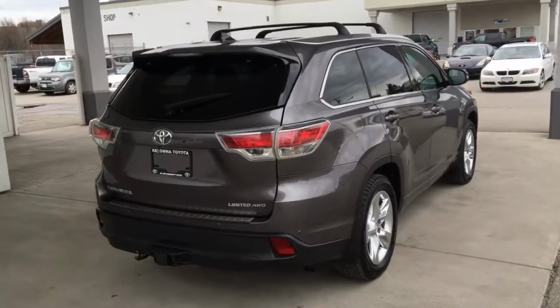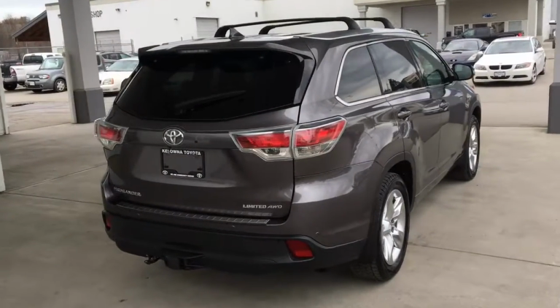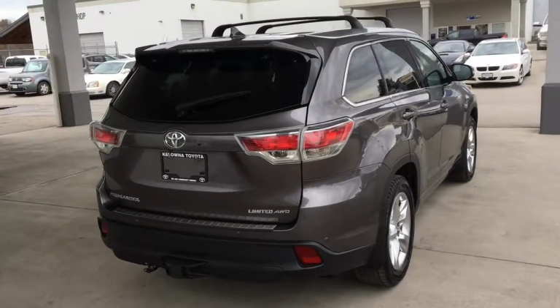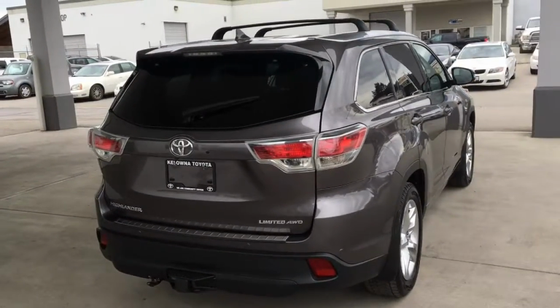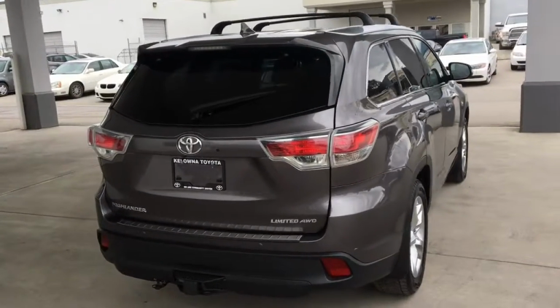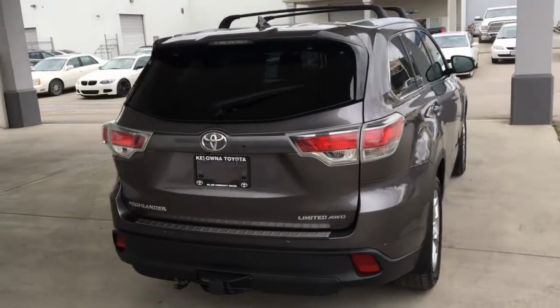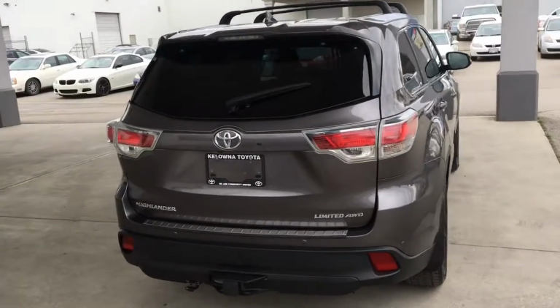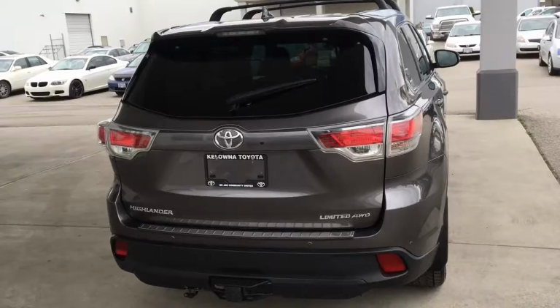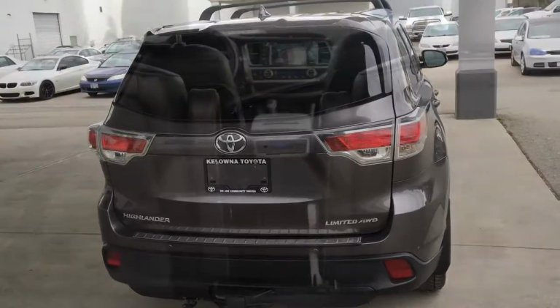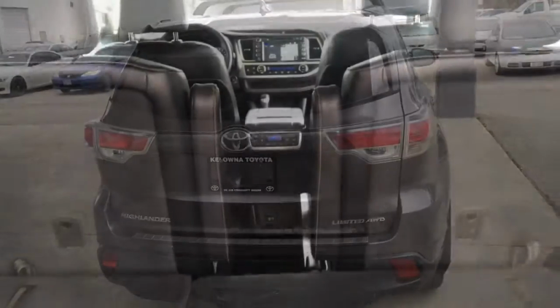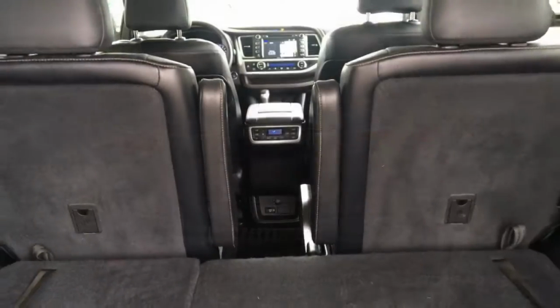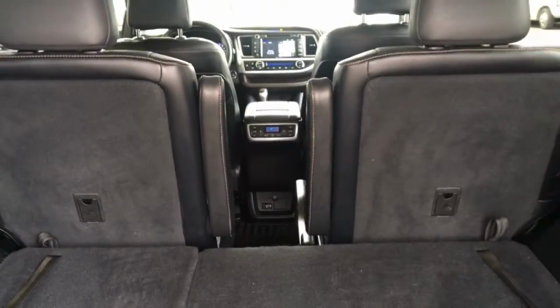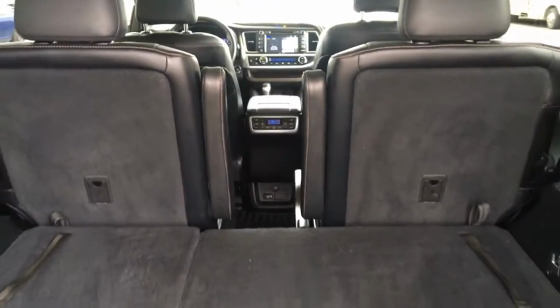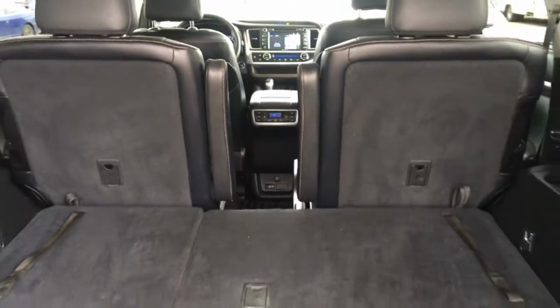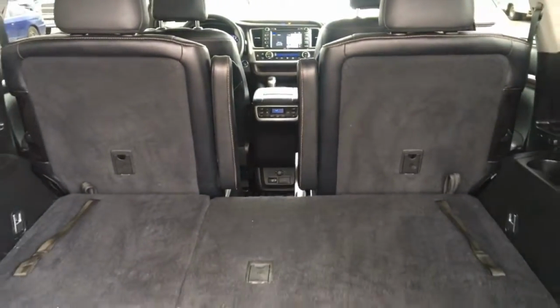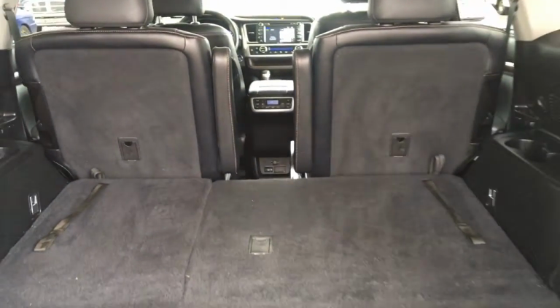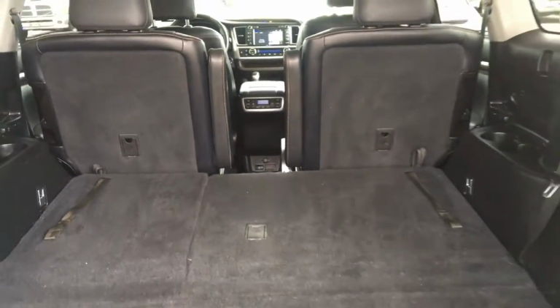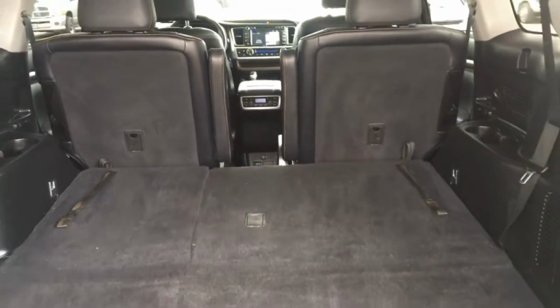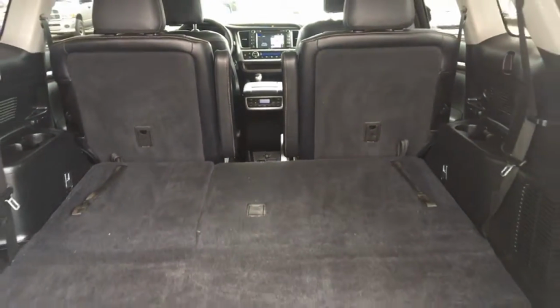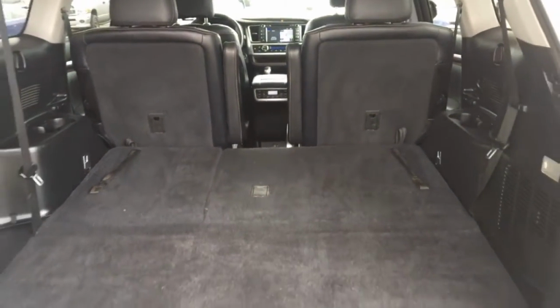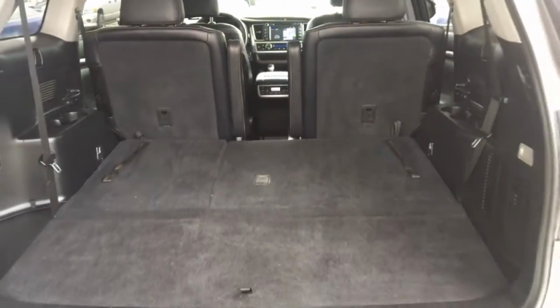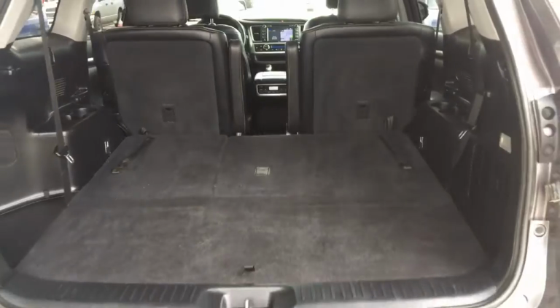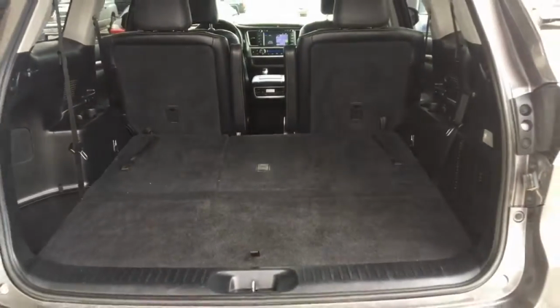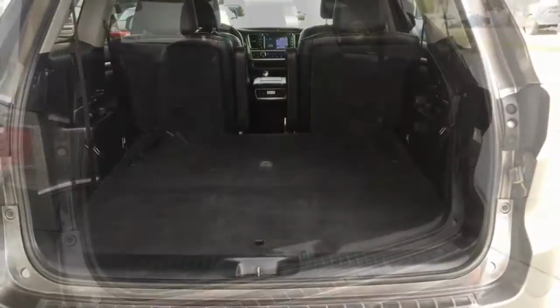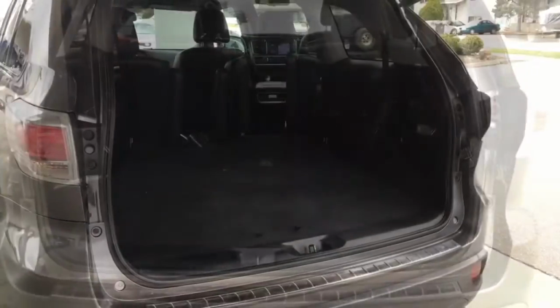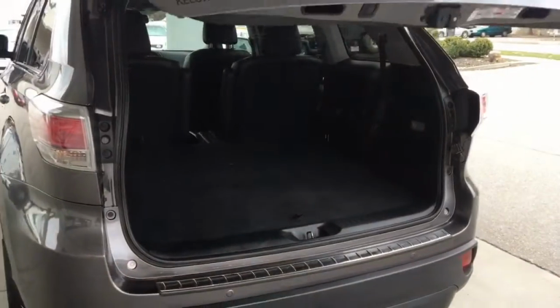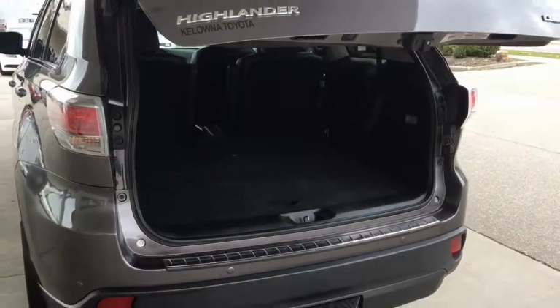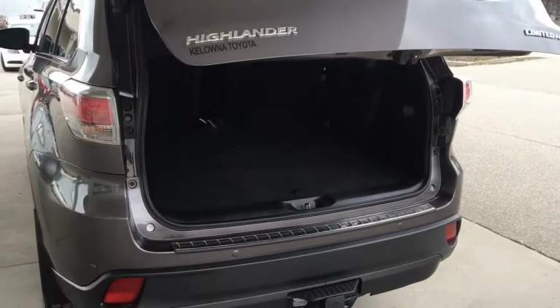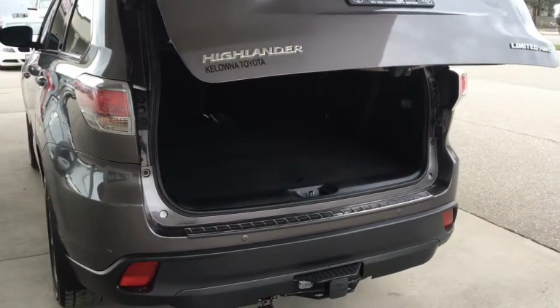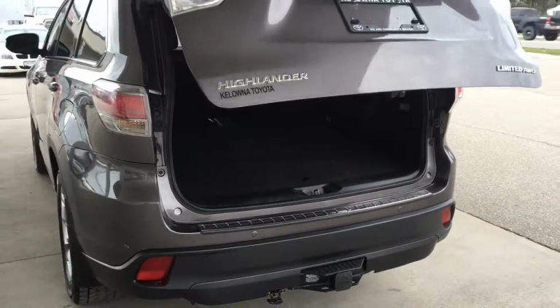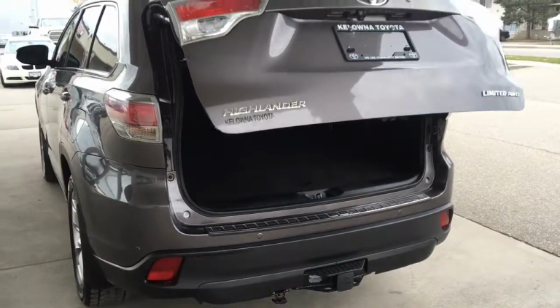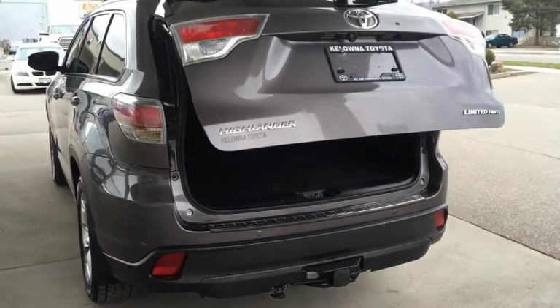For safety, the SUV is equipped with ABS brakes, traction control, and stability control. The cargo area is spacious and spotless and includes full flat third-row seating, and for added usability there's a power liftgate and tow package.